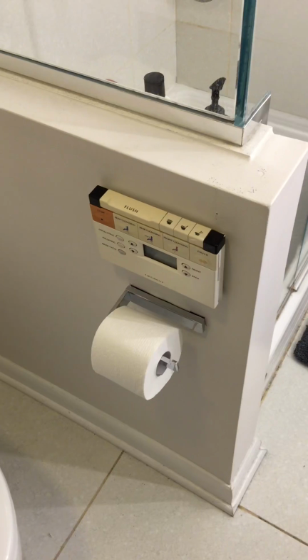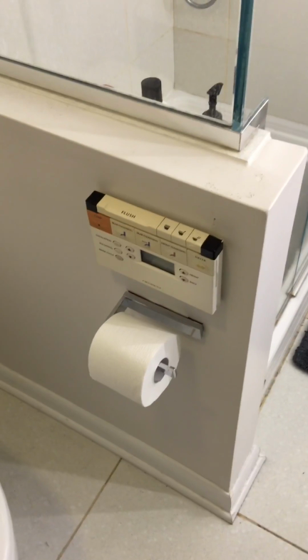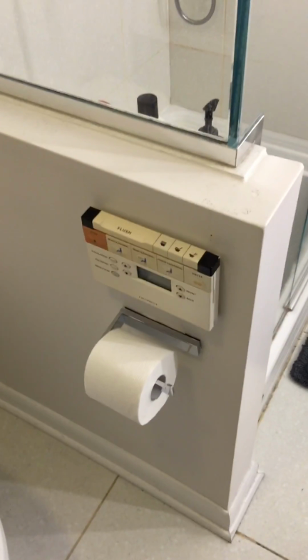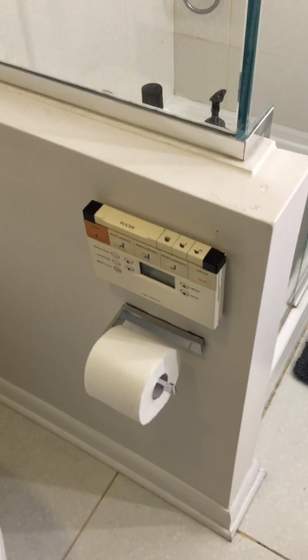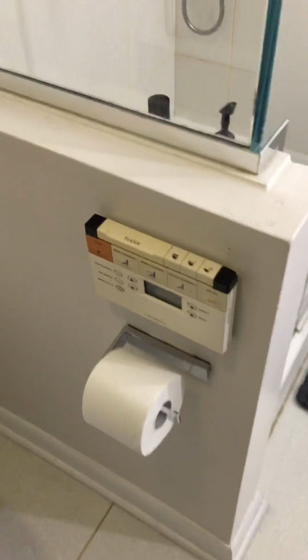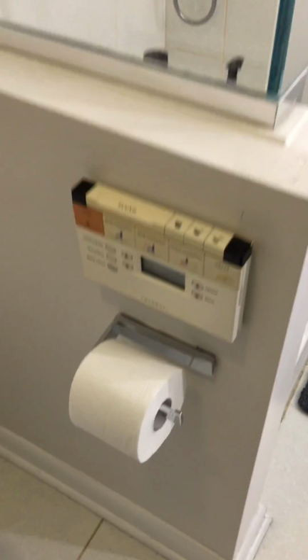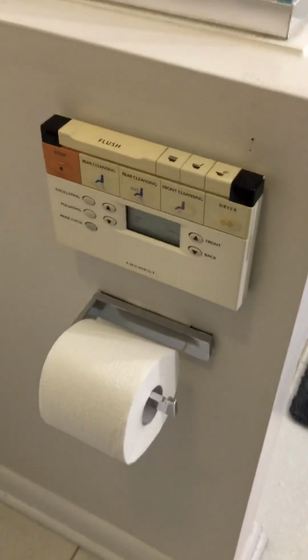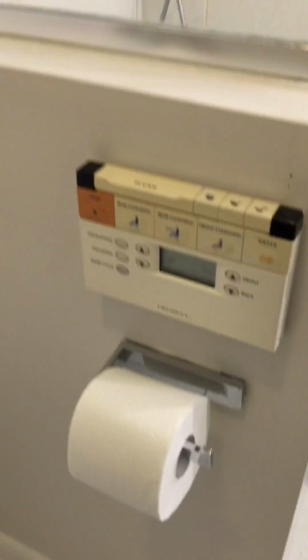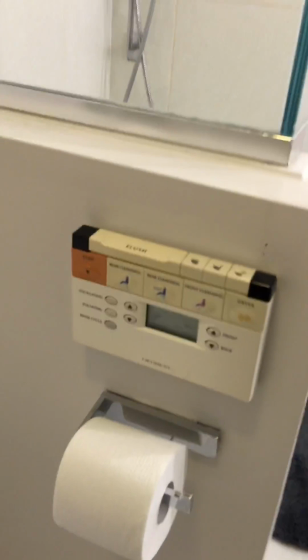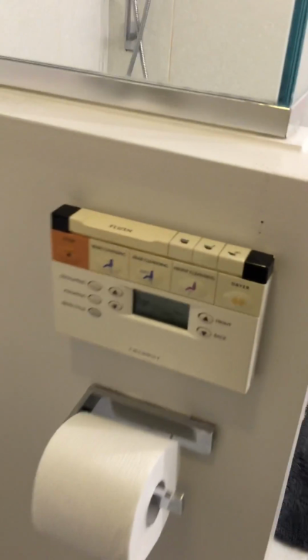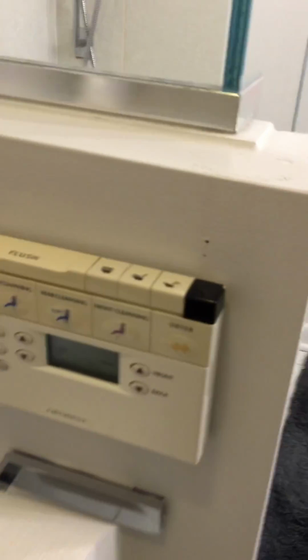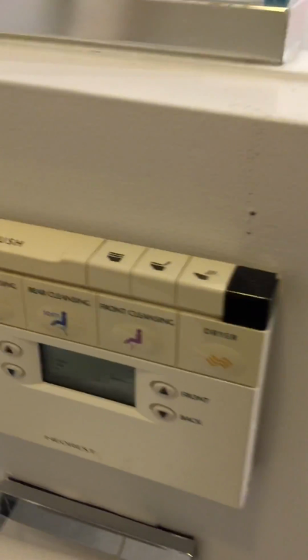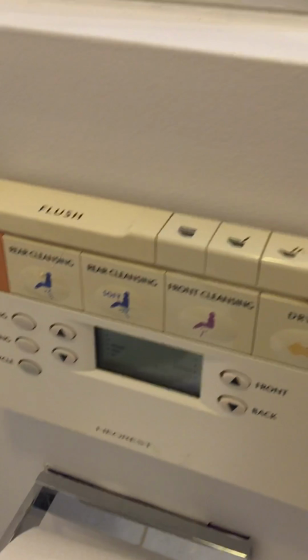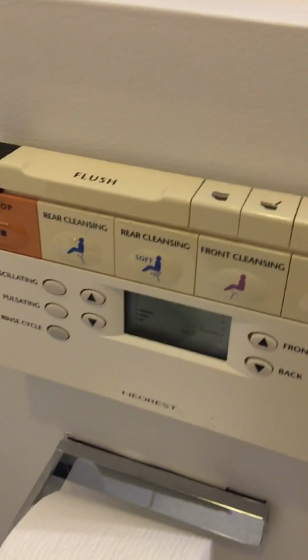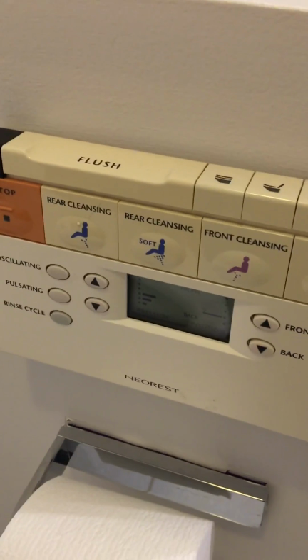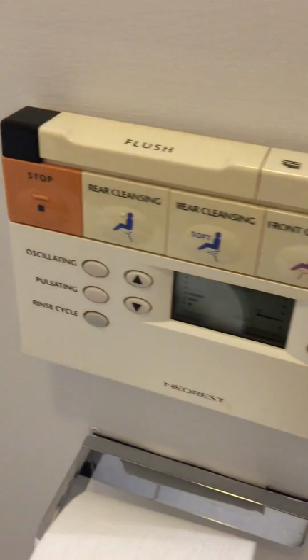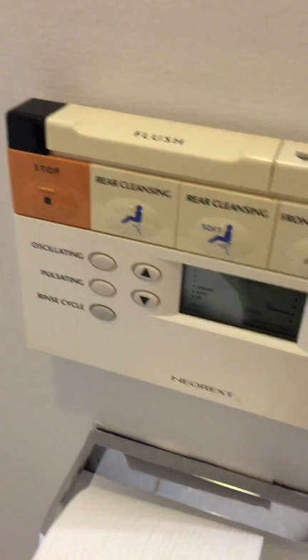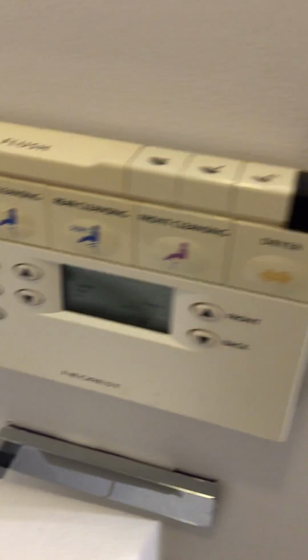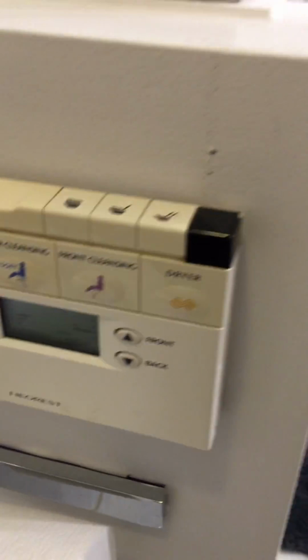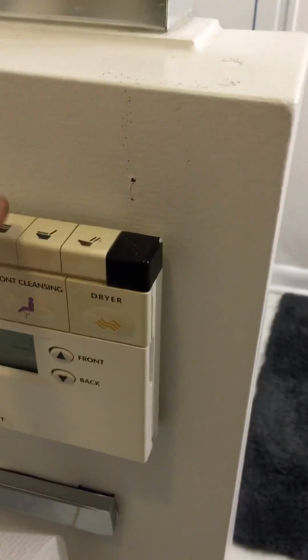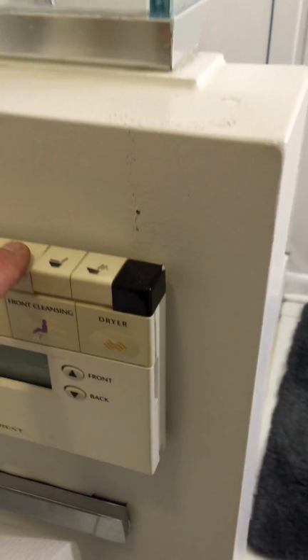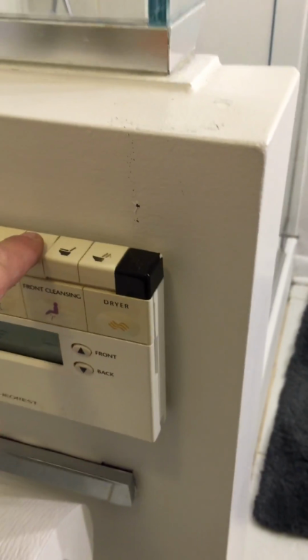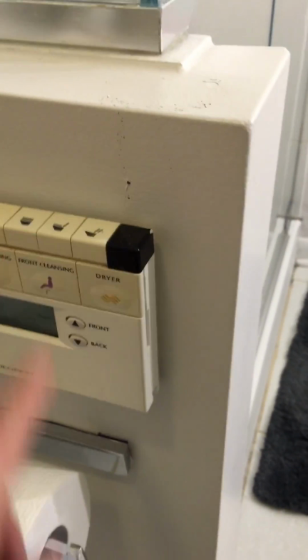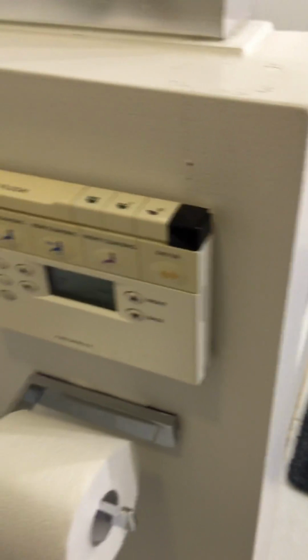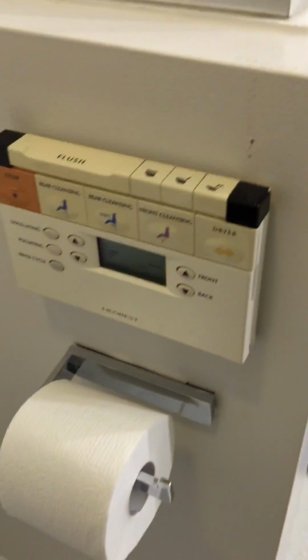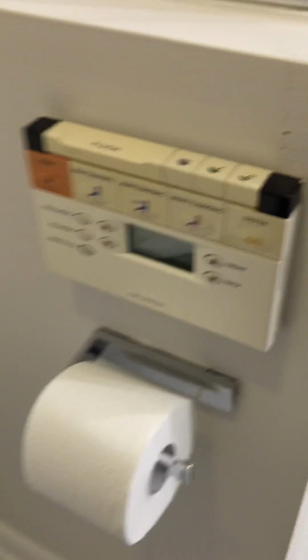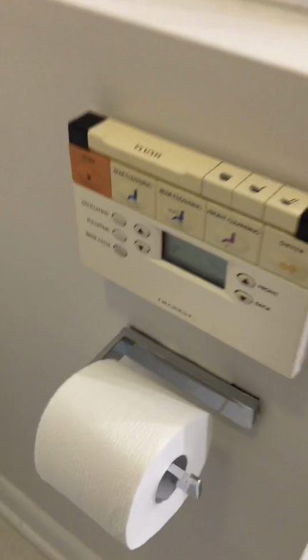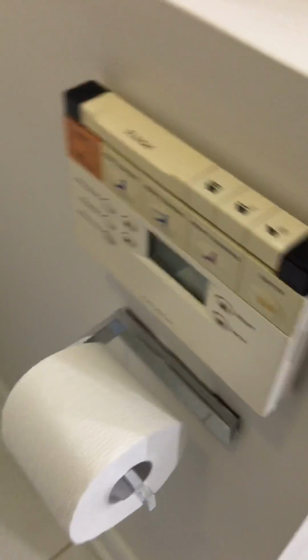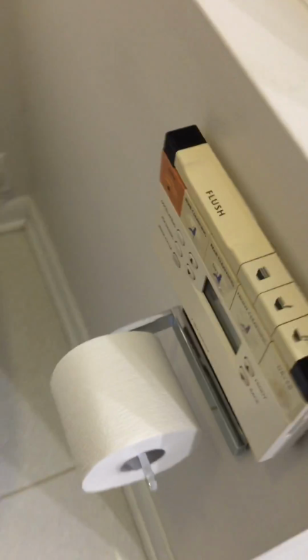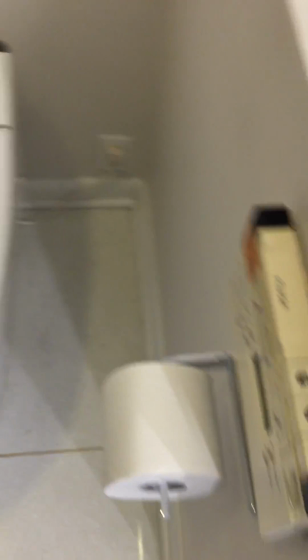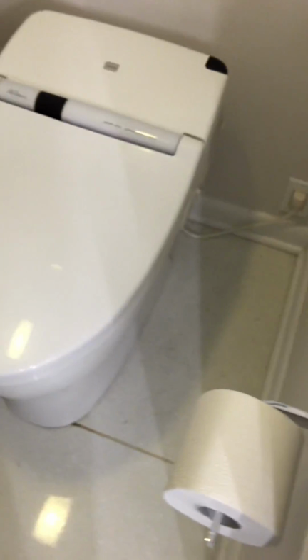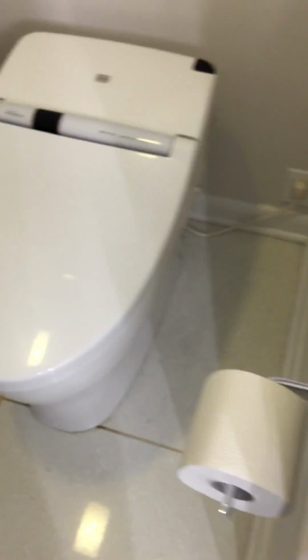I haven't run into one of these in a long time, but I wanted to document it for everyone. Here is a control panel for your toilet. Here's your control panel, and here's your toilet.